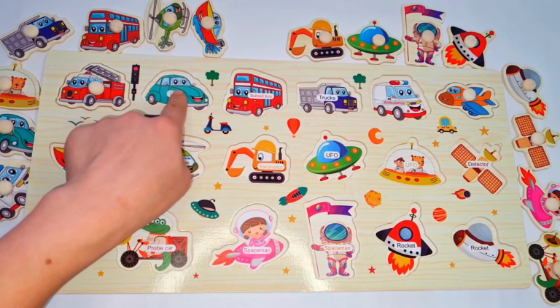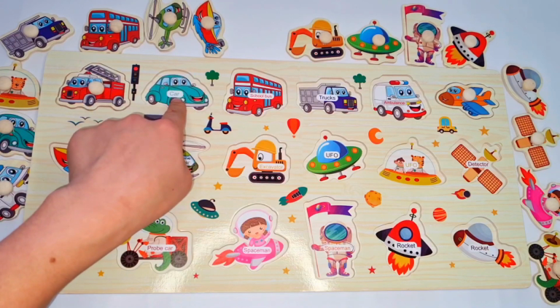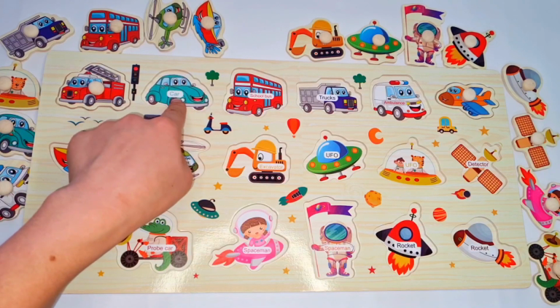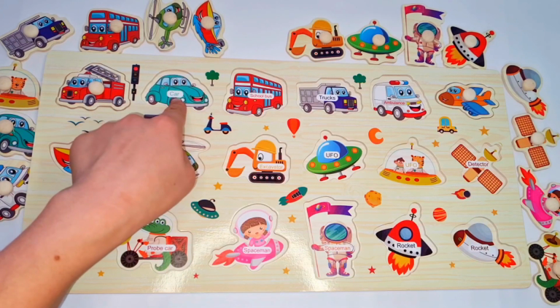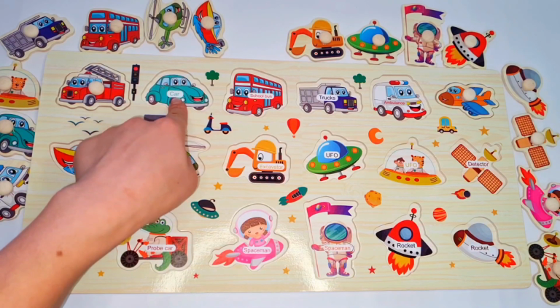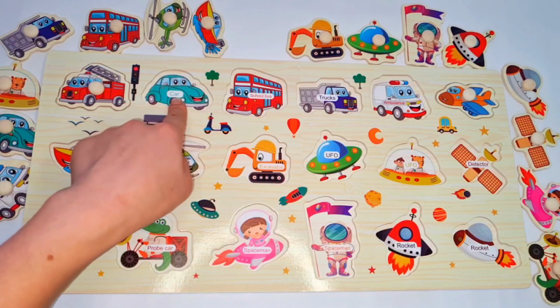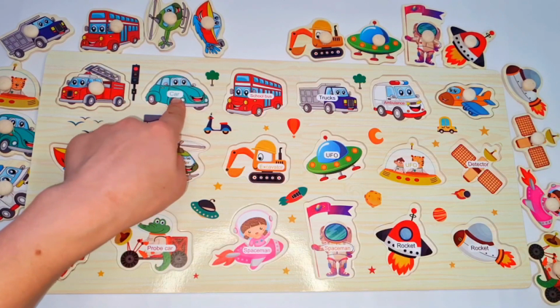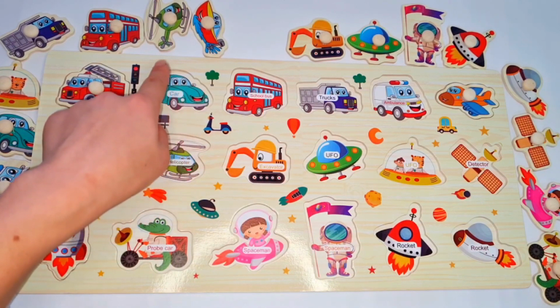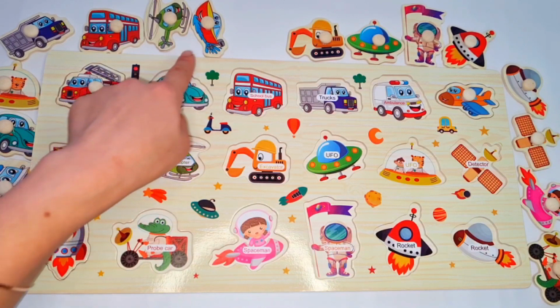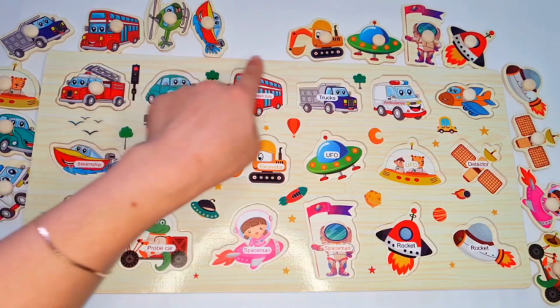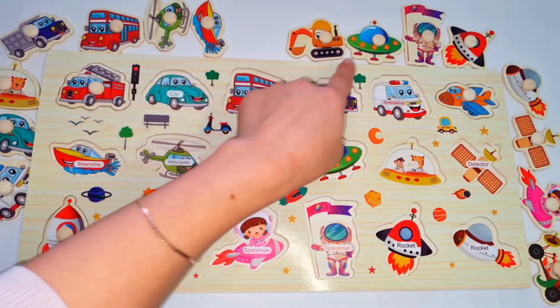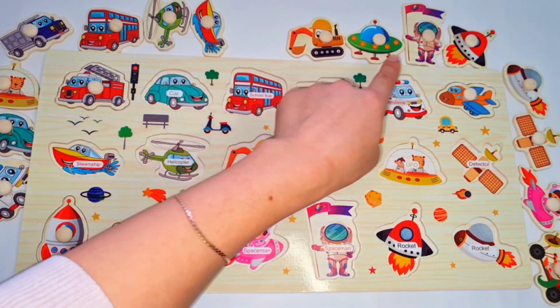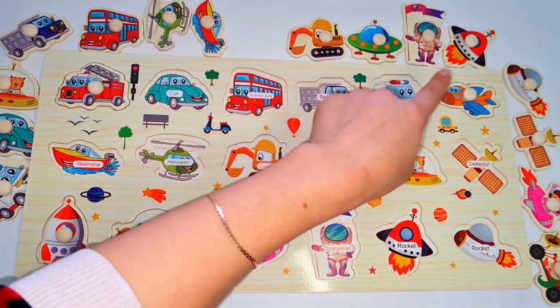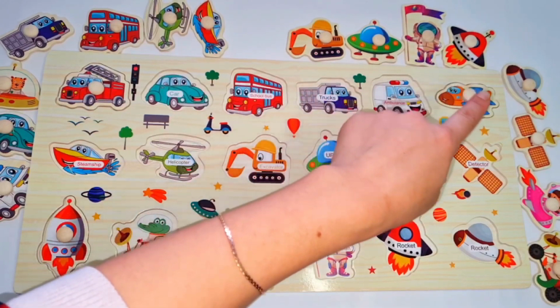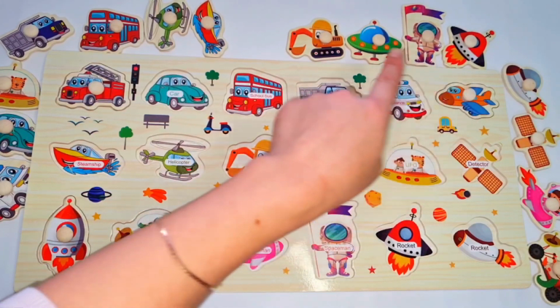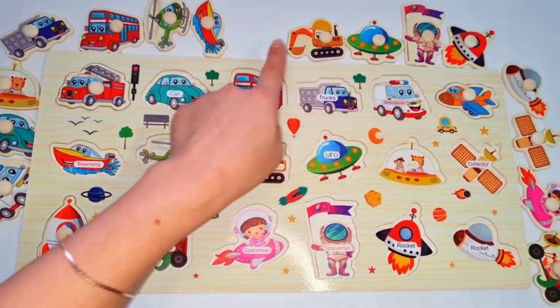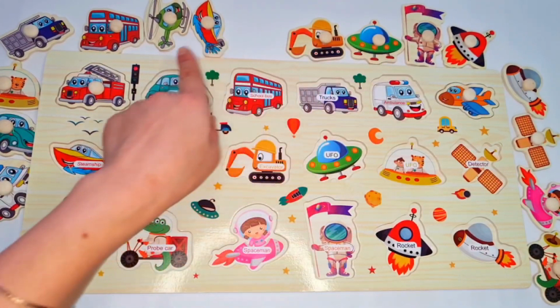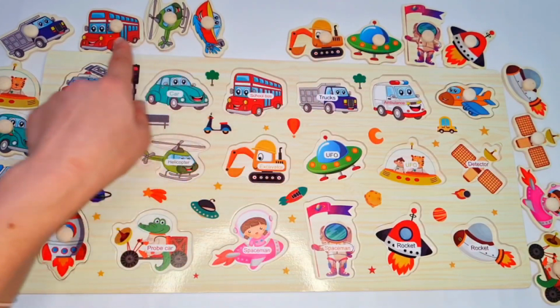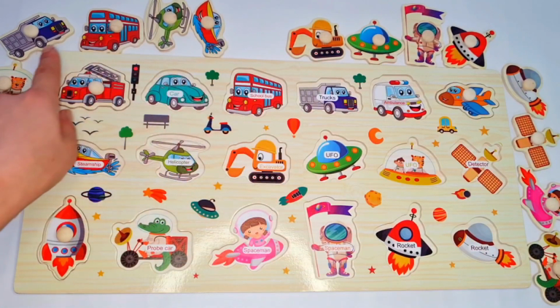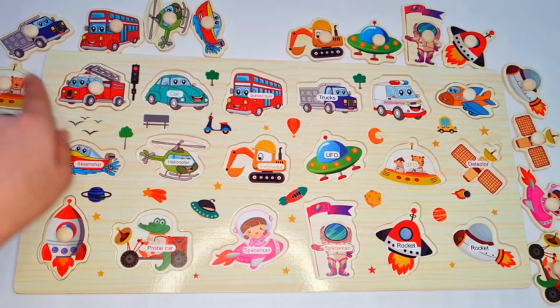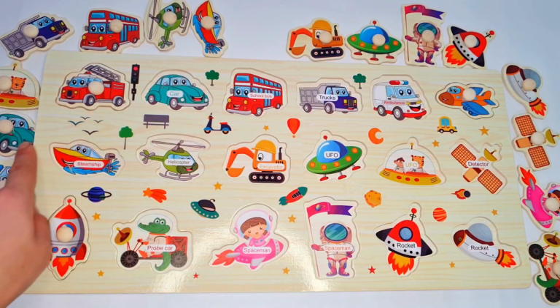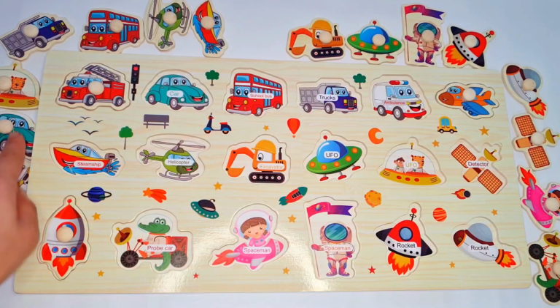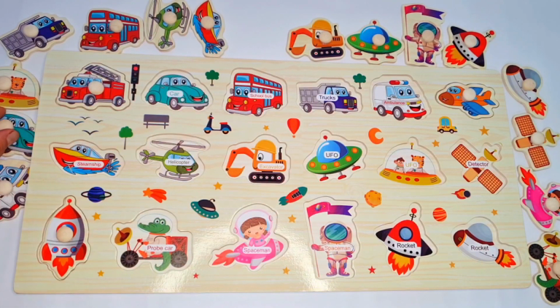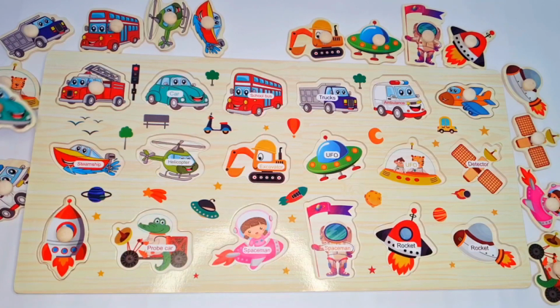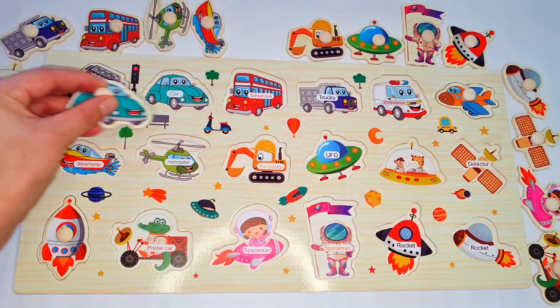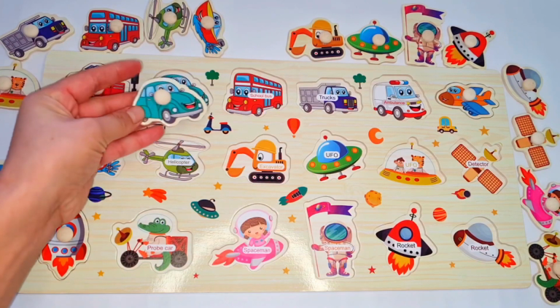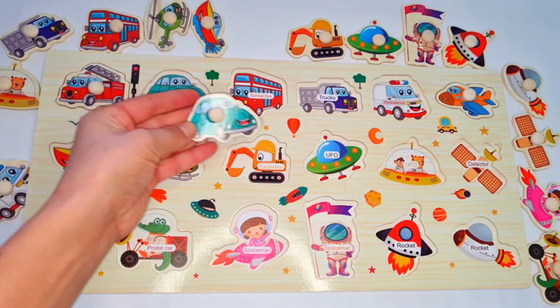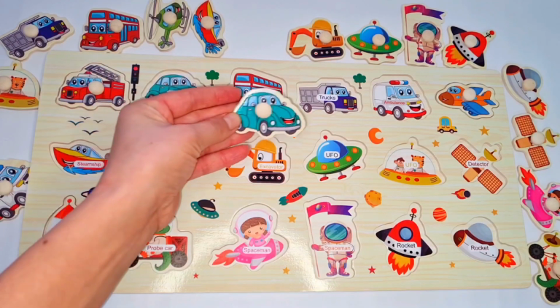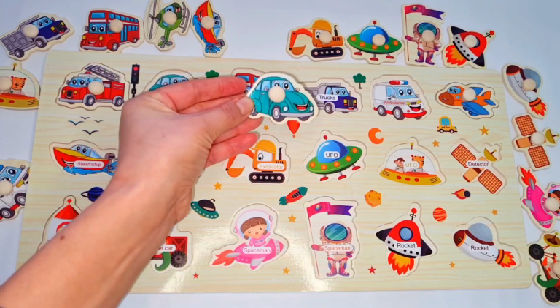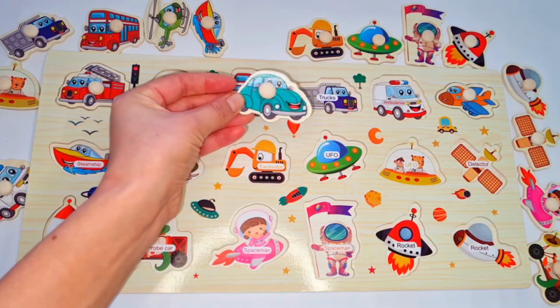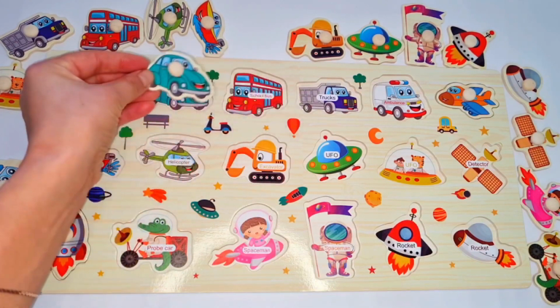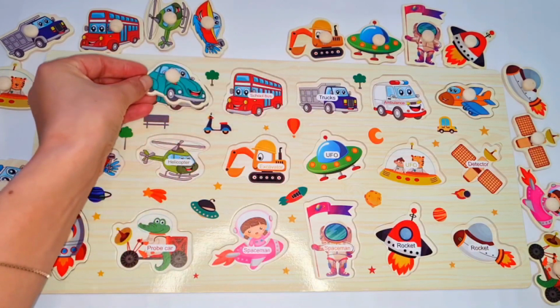Our next is car. Let's search car. Where are you, car? Oh yeah, here it's a car.